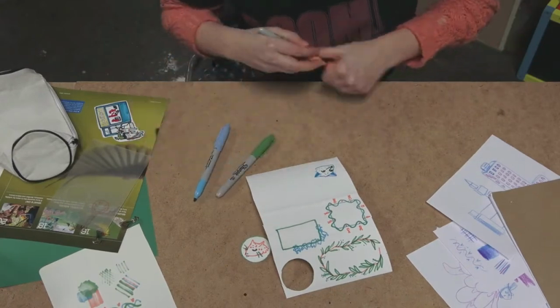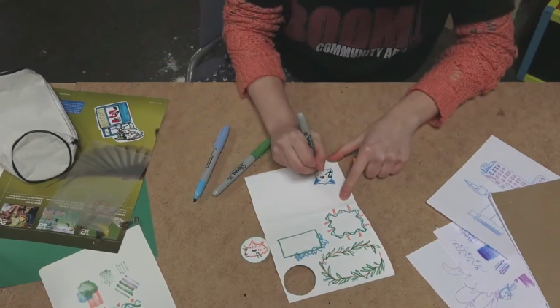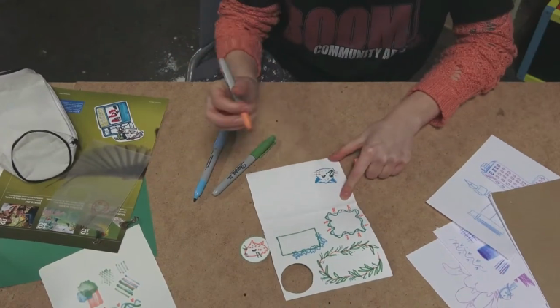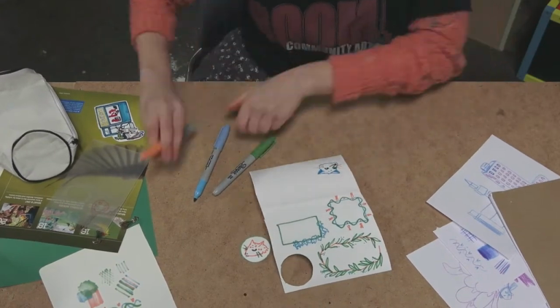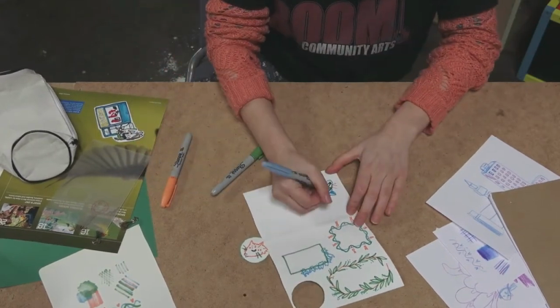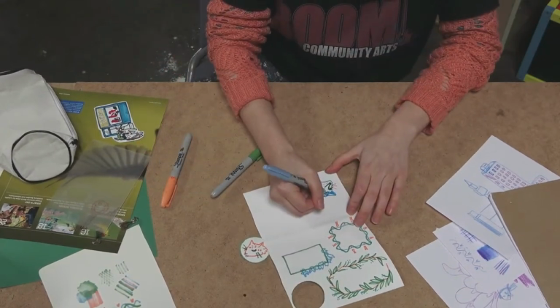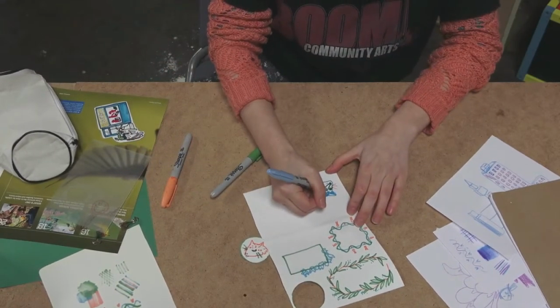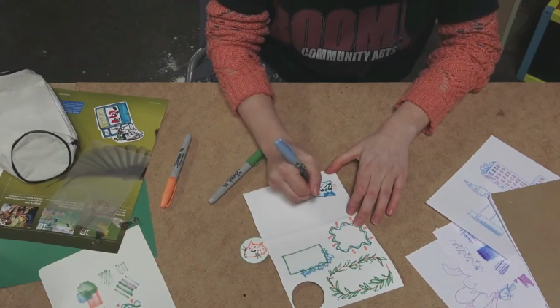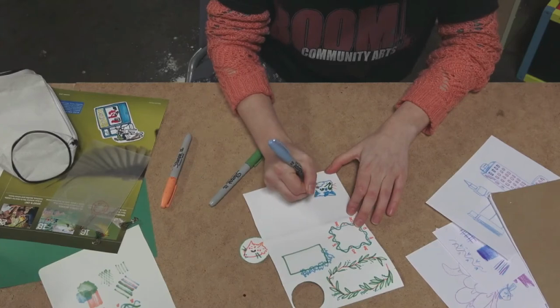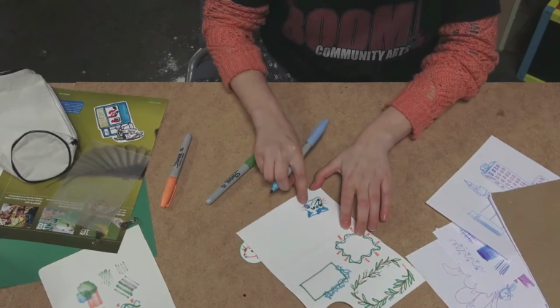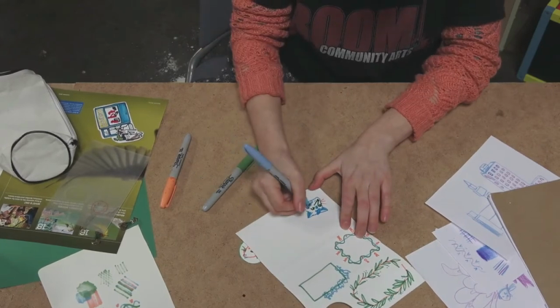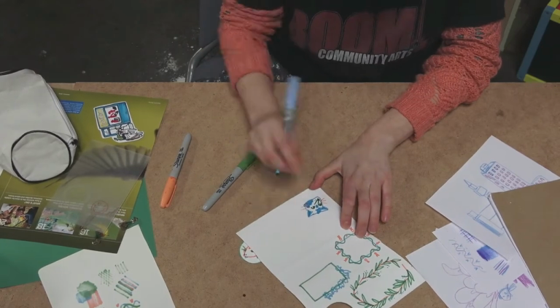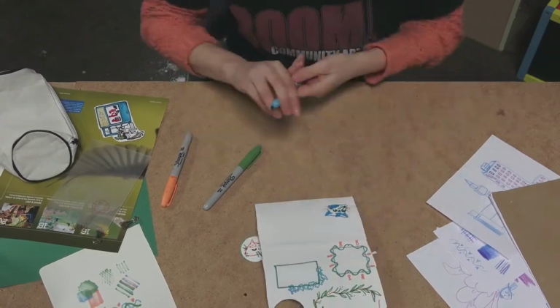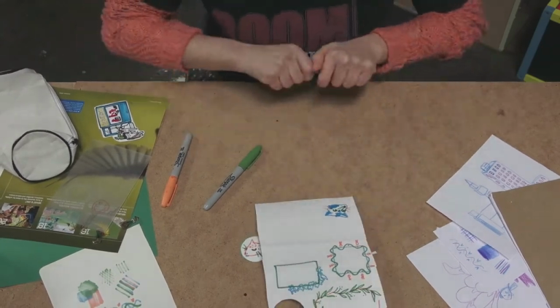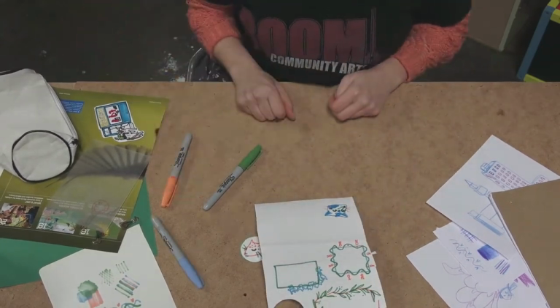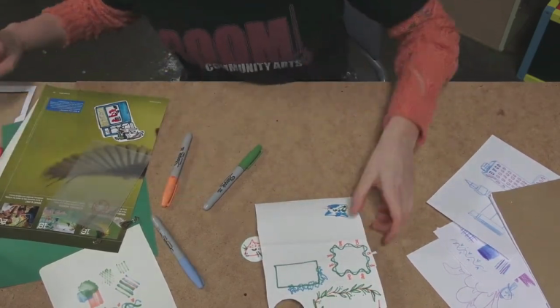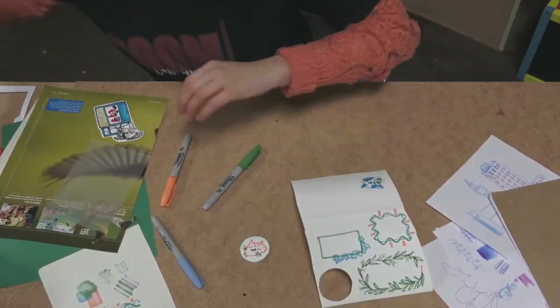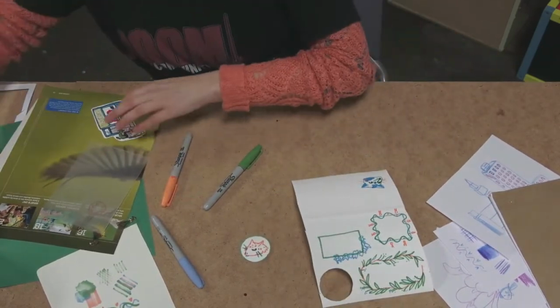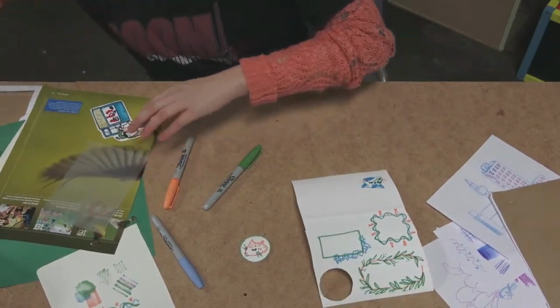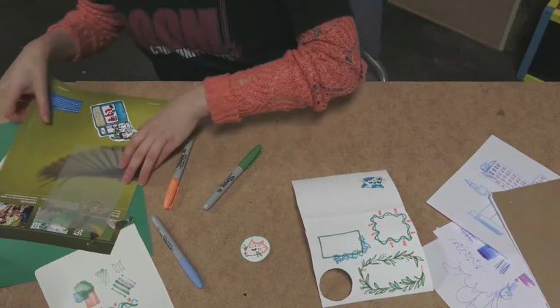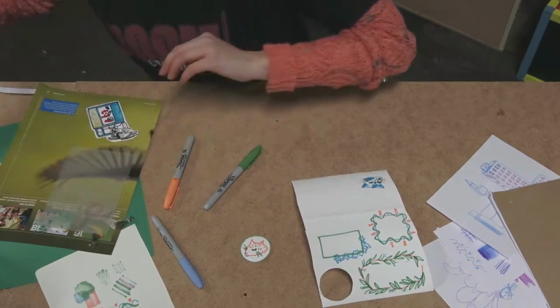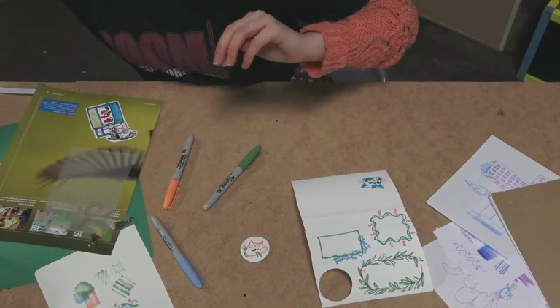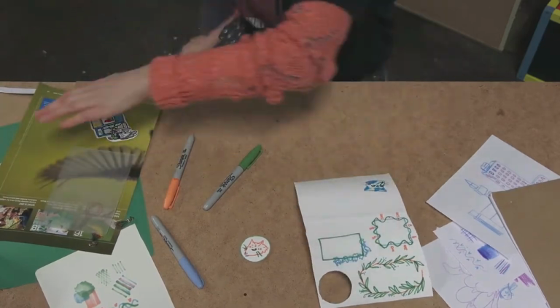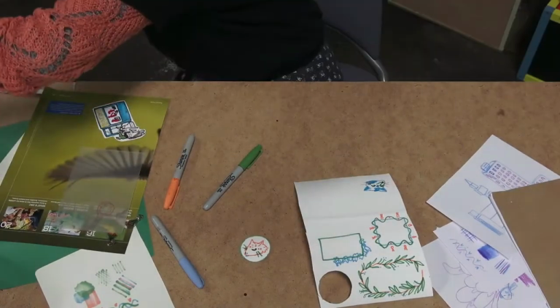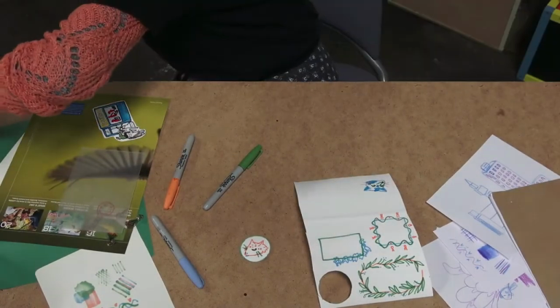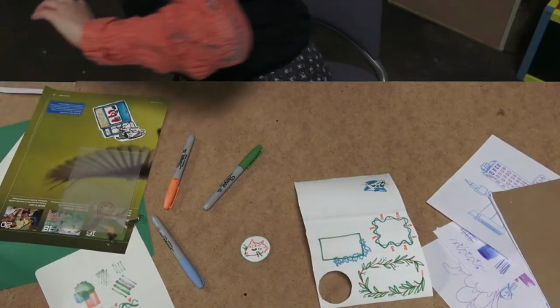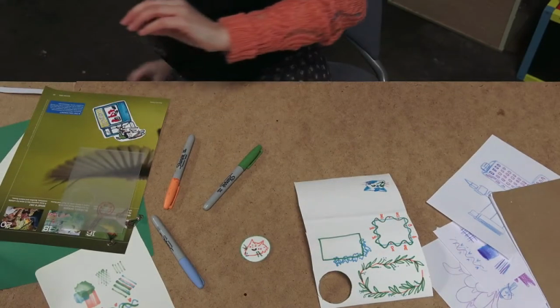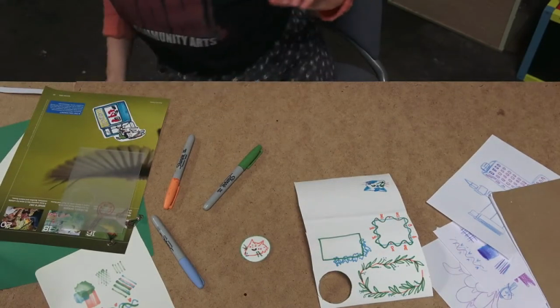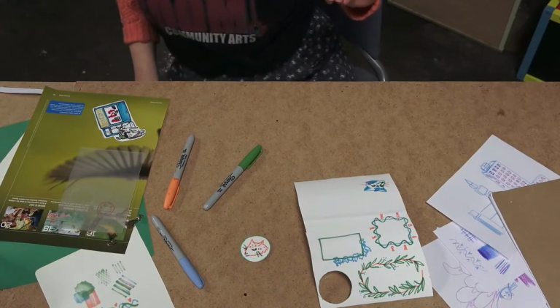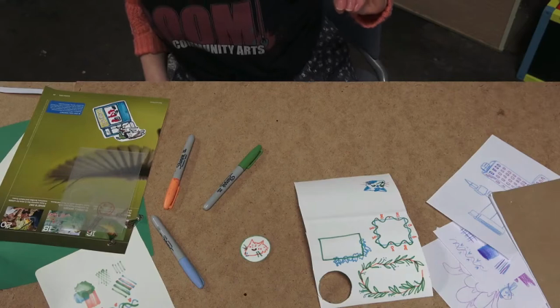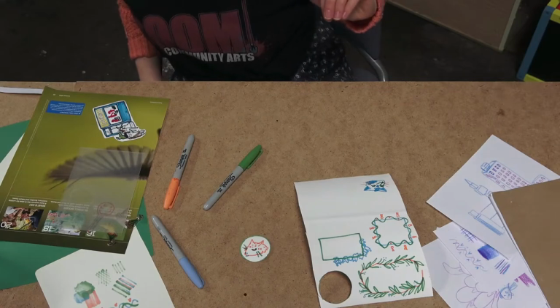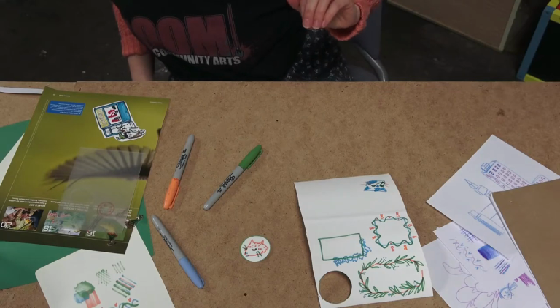And then just make a face however way you want. I'm just colouring in some patches to partly cover up the dotted lines, but also just to make it more interesting and give it some character.